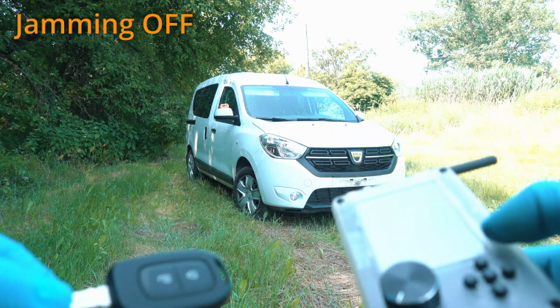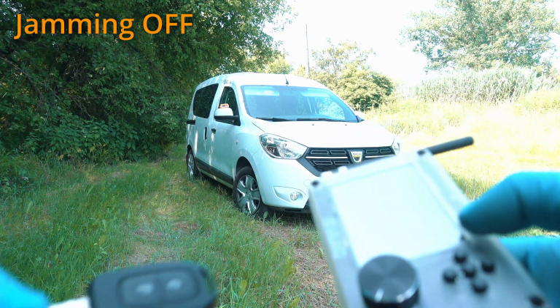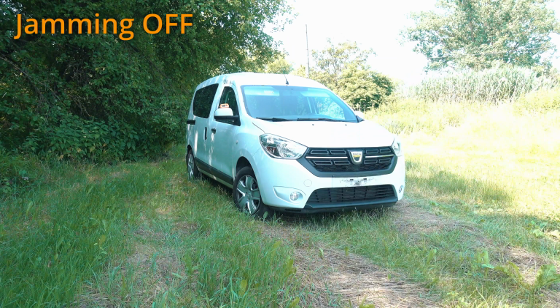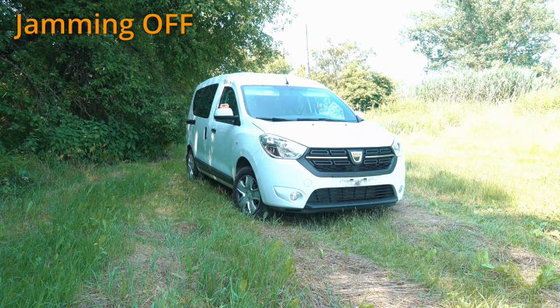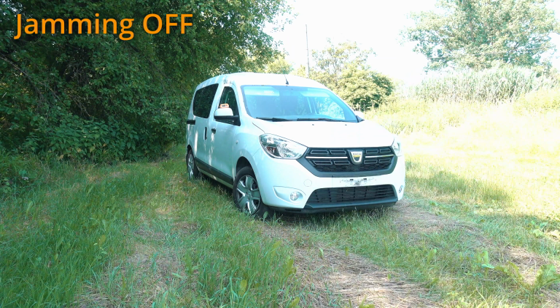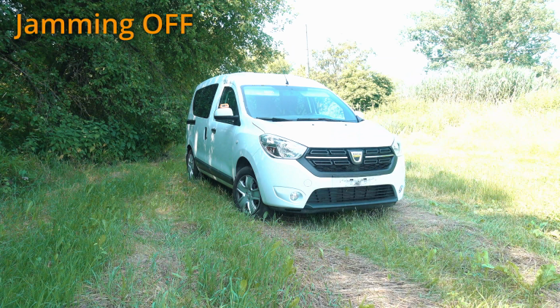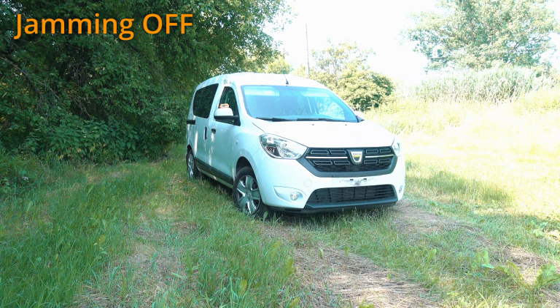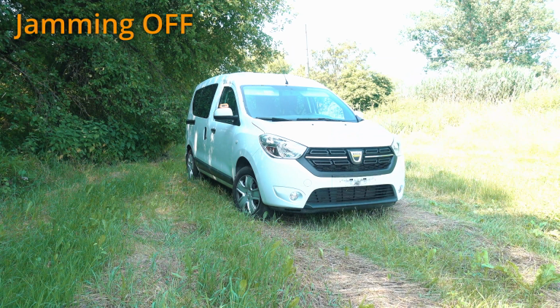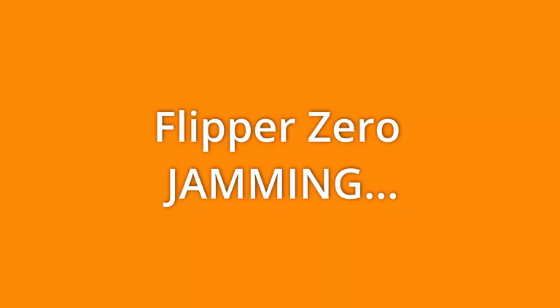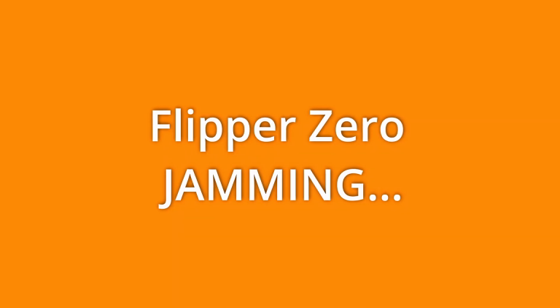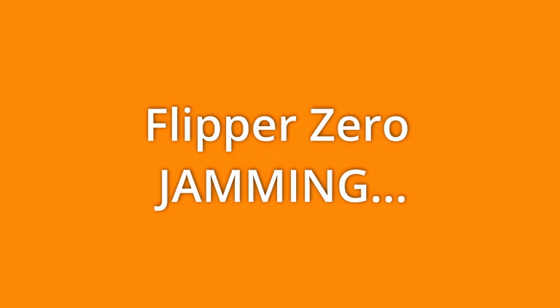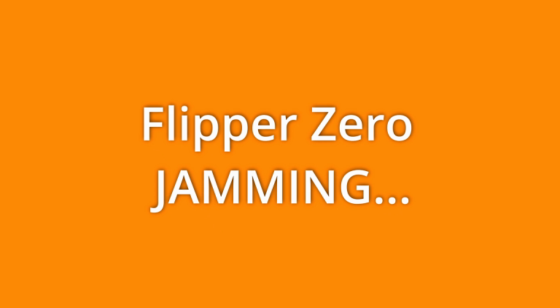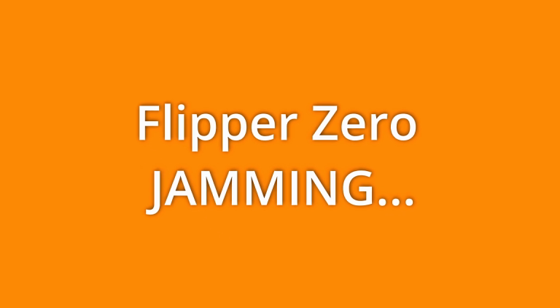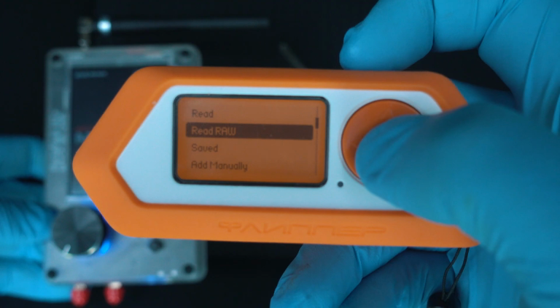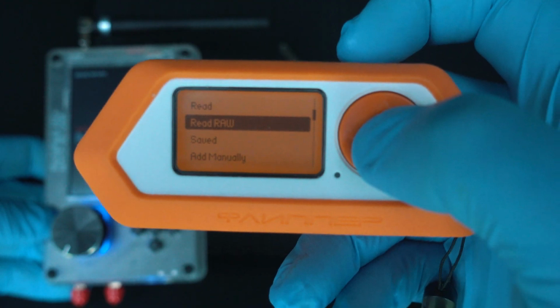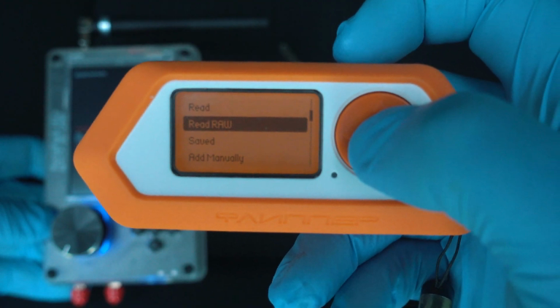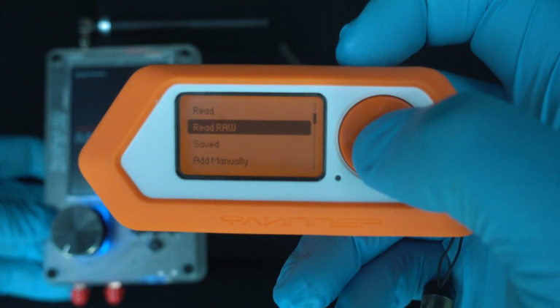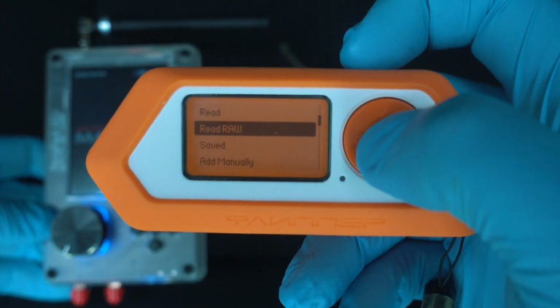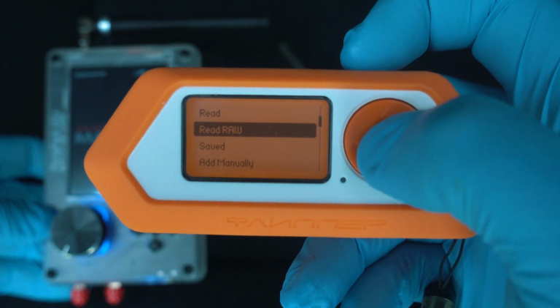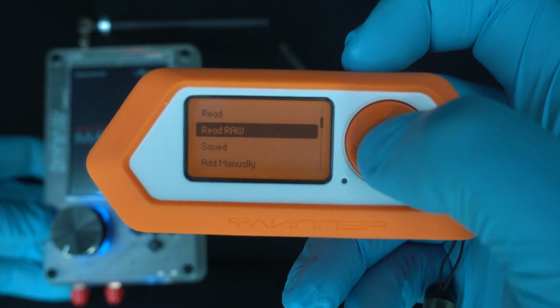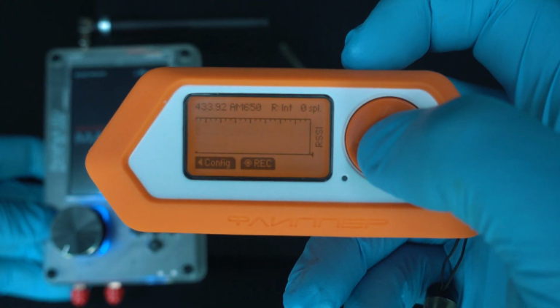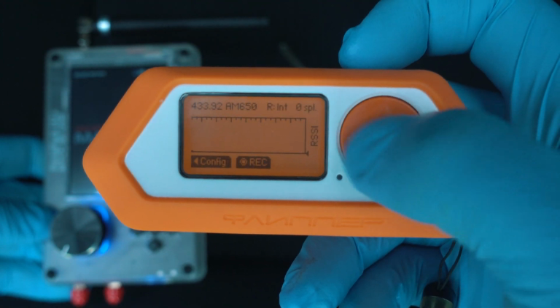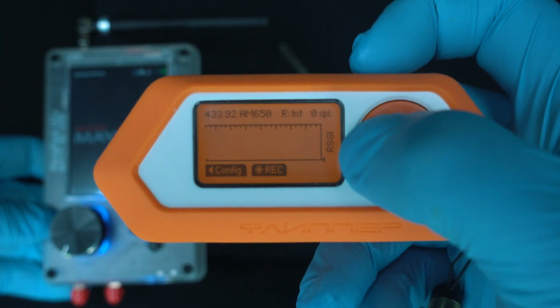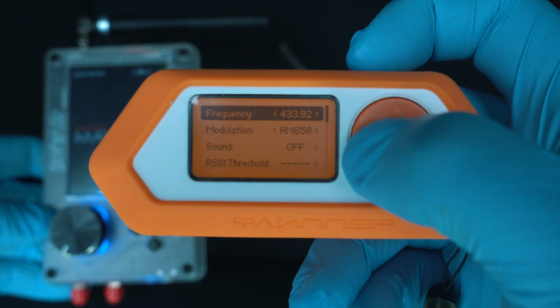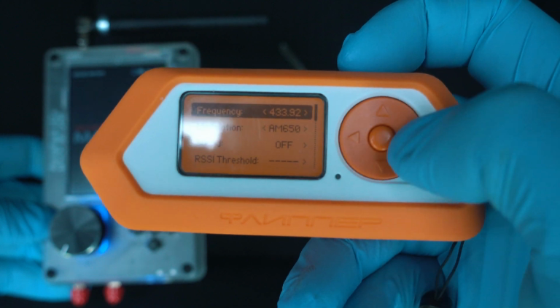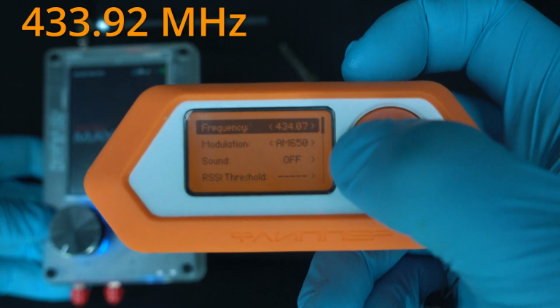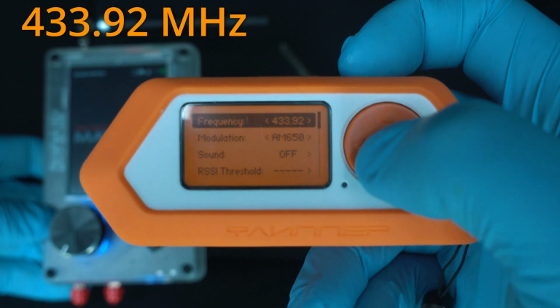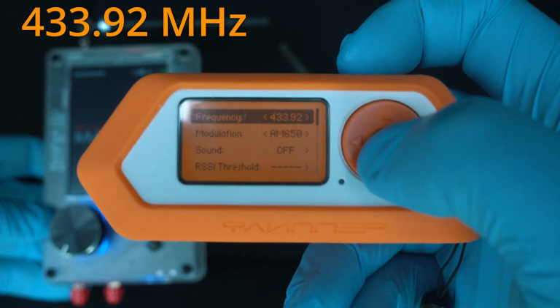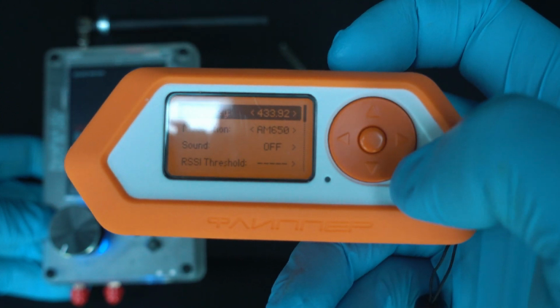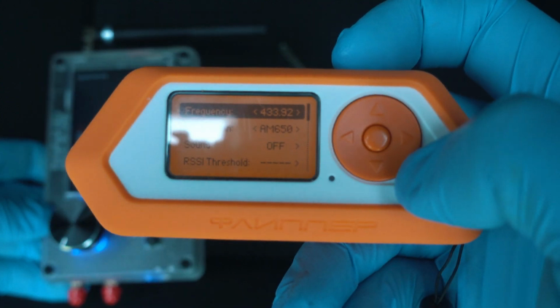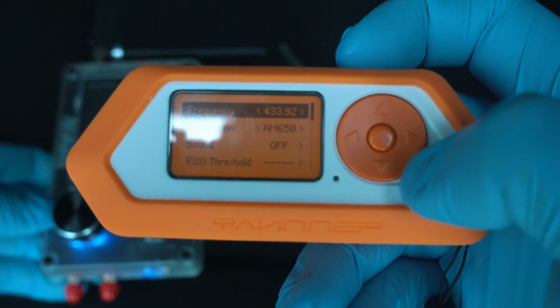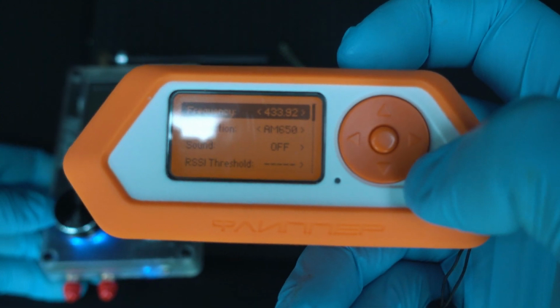Car is unlocked using Flipper Zero and HackRF One Portapack H2 Plus. So you need to know the frequency you want to jam — for example, 433.92 MHz.